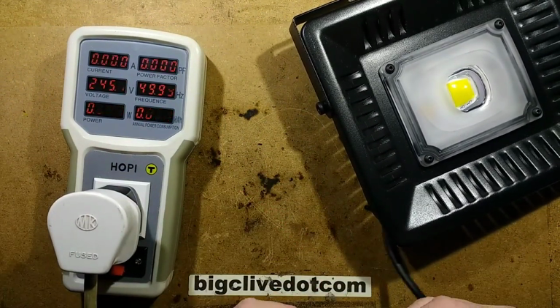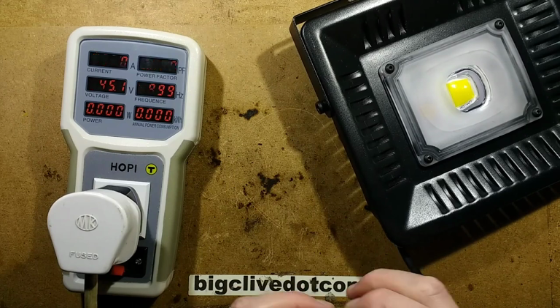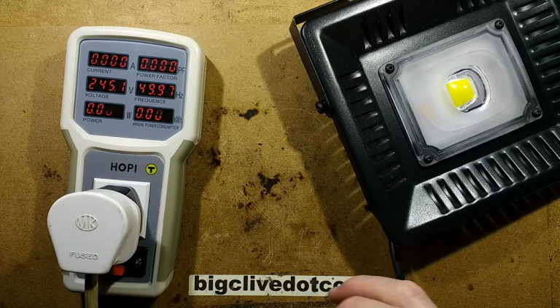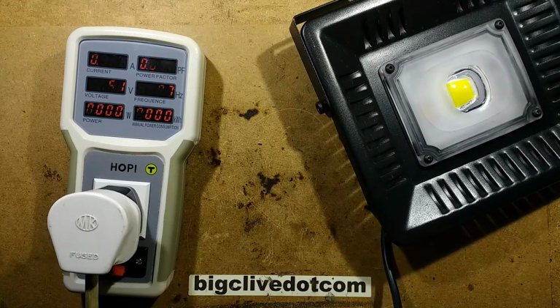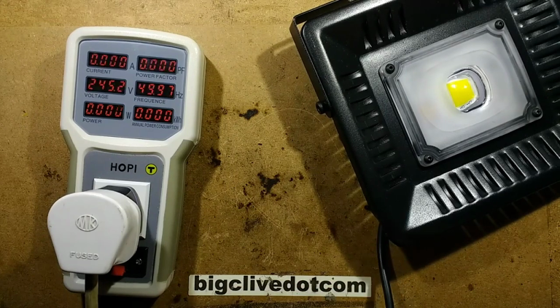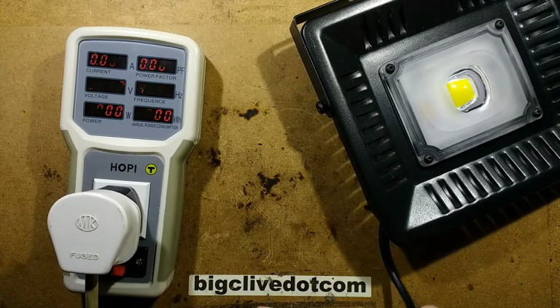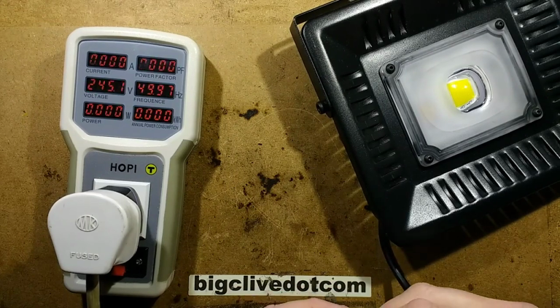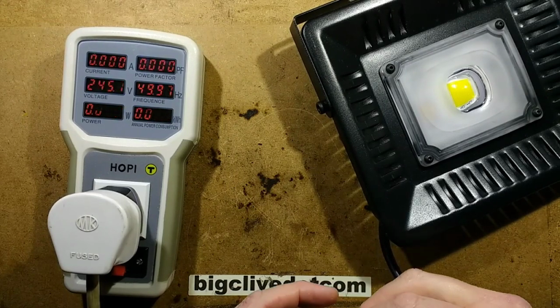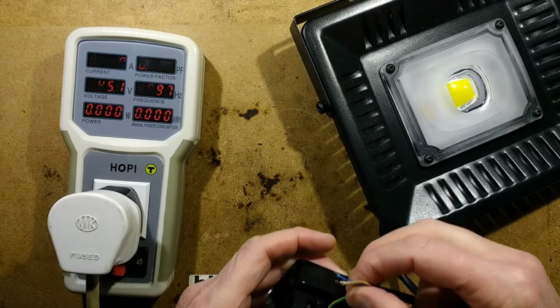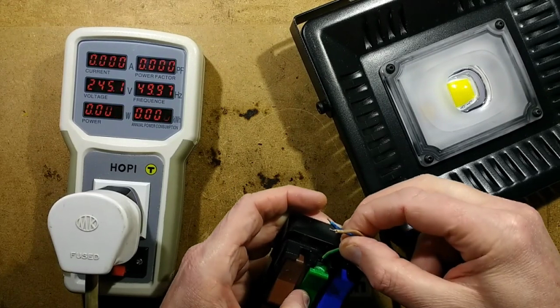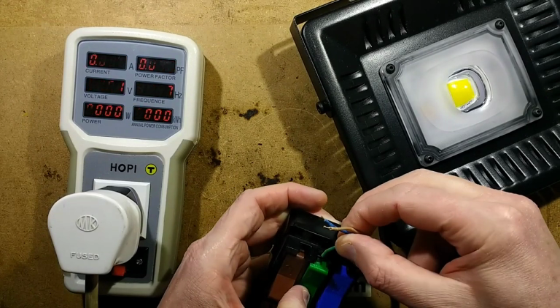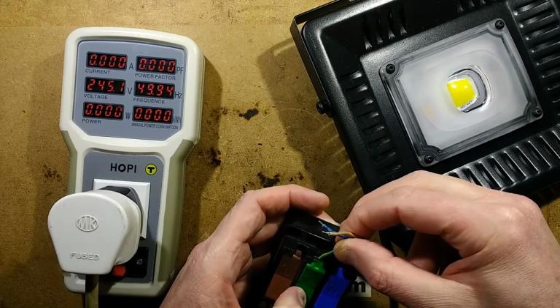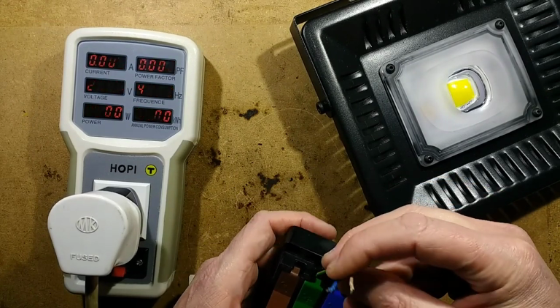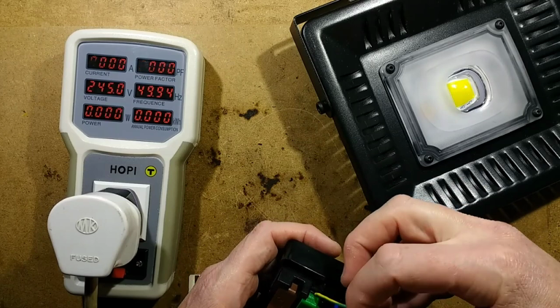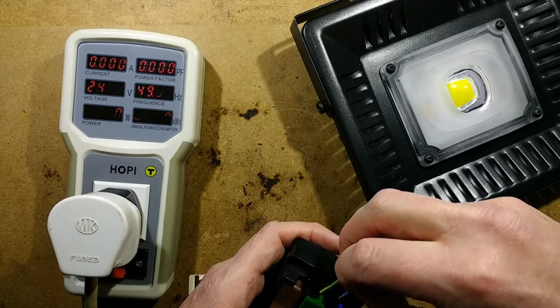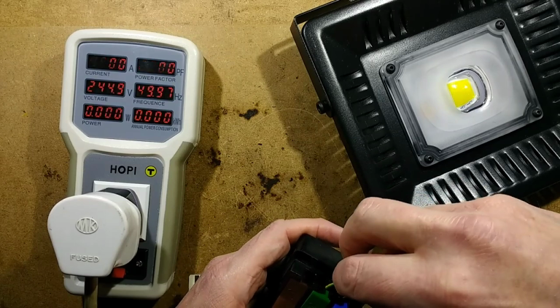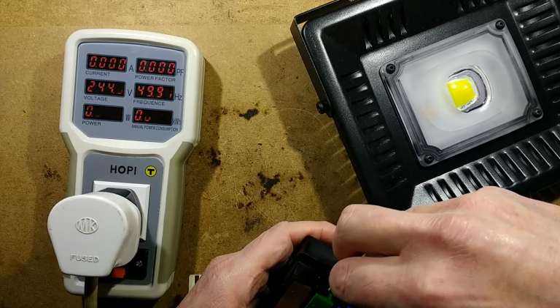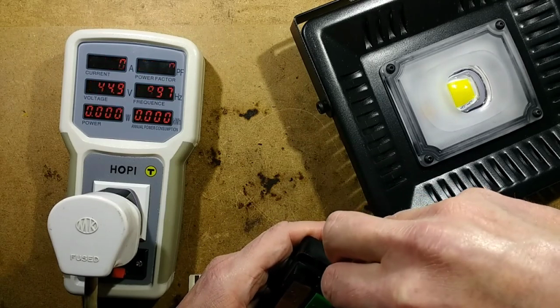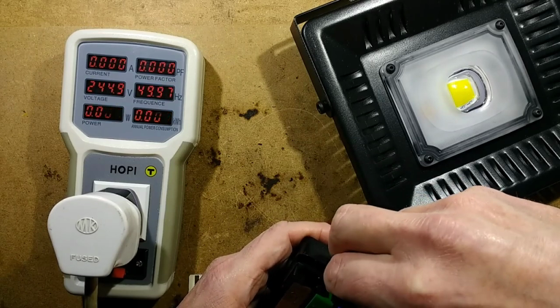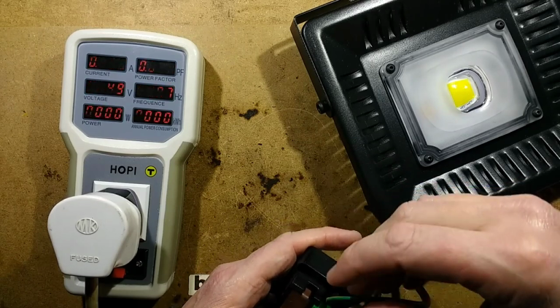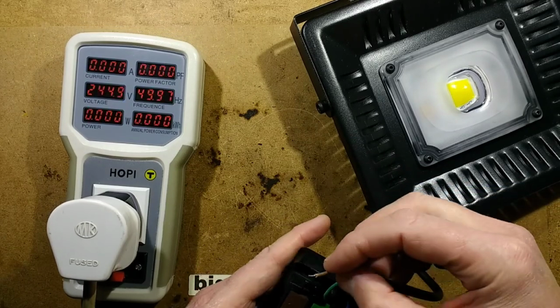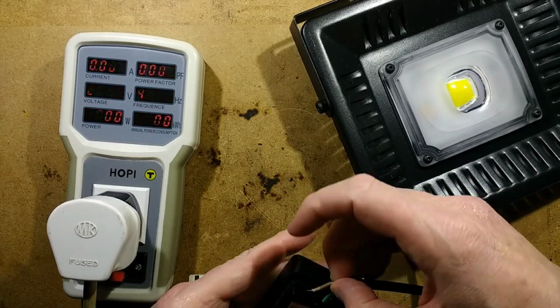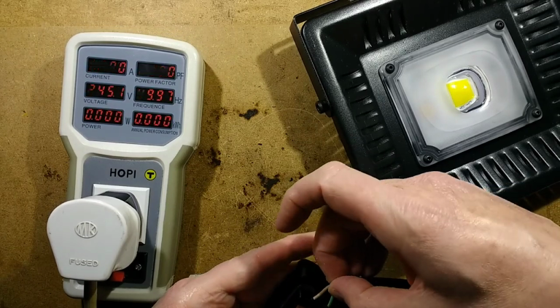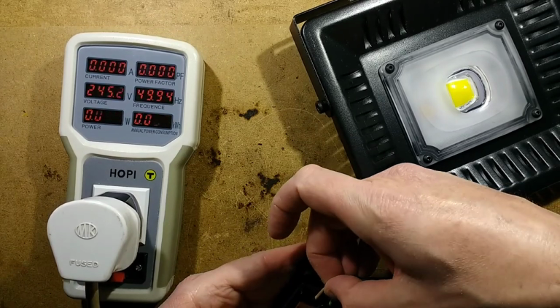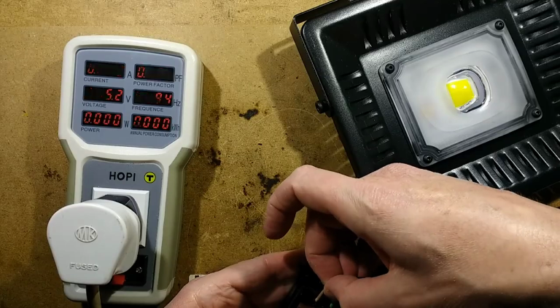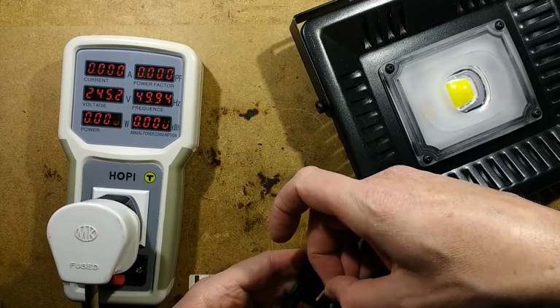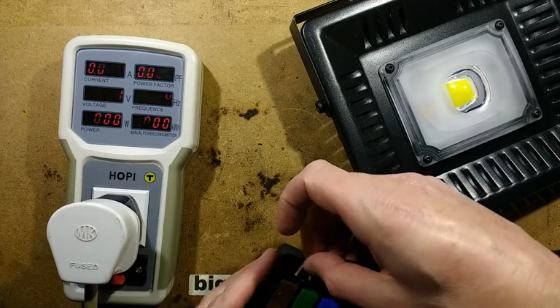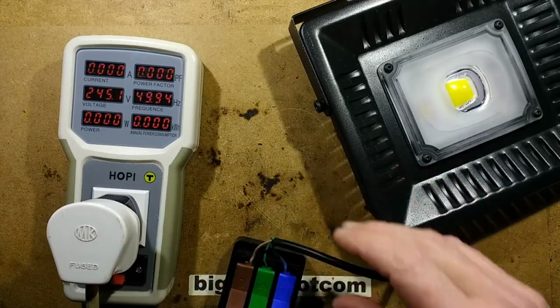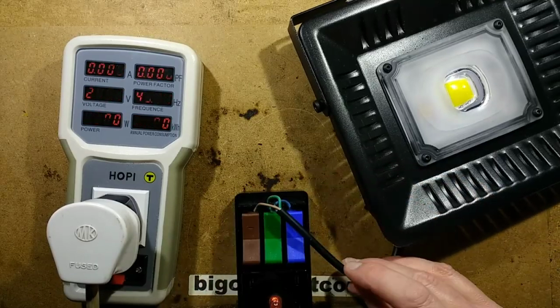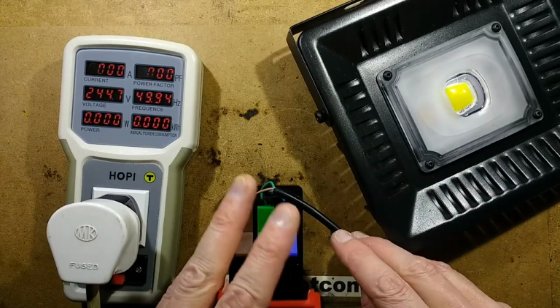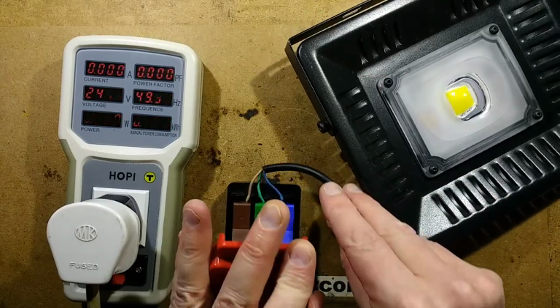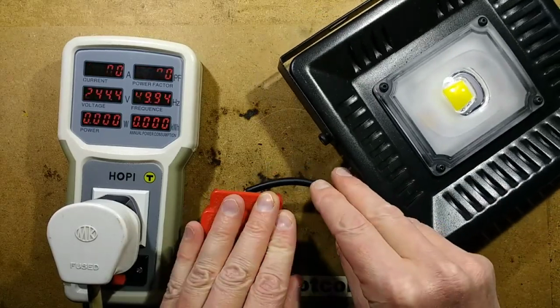Will it be 50 watts, or 5 or 20 or some random value? In goes the earth — make sure I get them in the right way, that would be unpleasant if I didn't. In goes the neutral and in goes the live. Let there be an explosion!